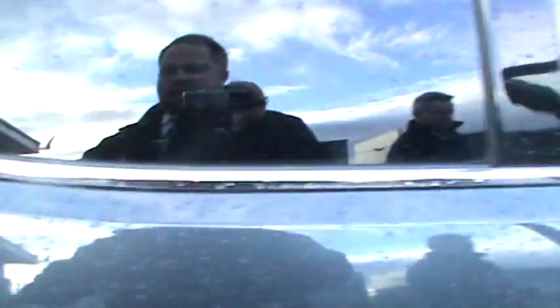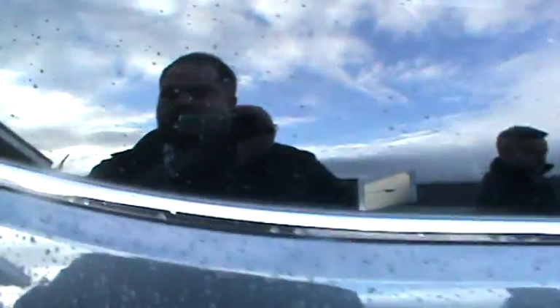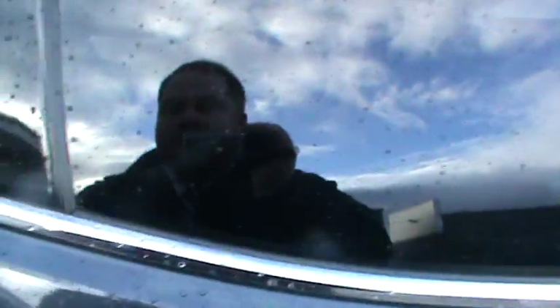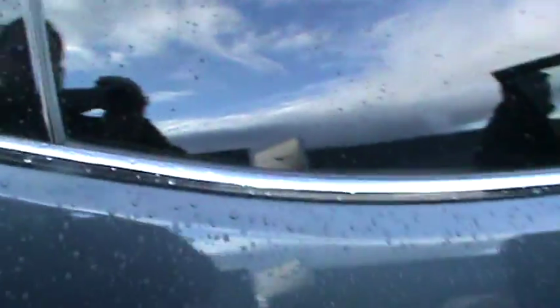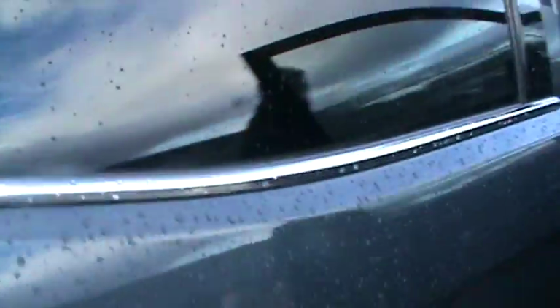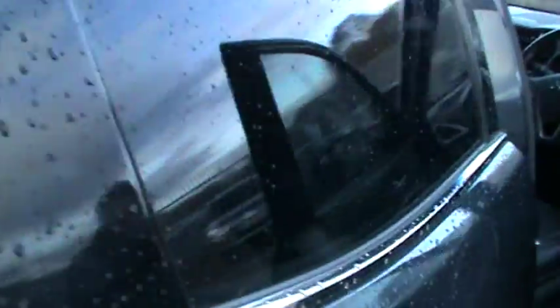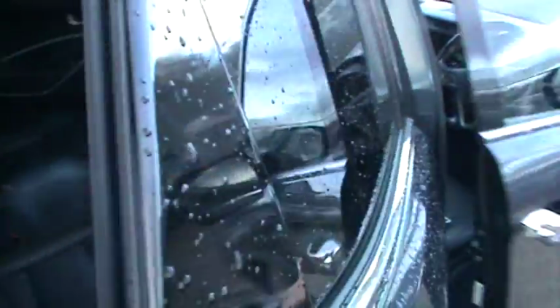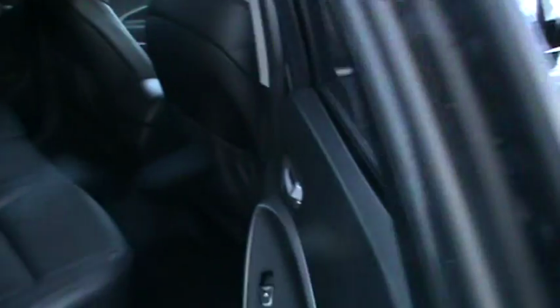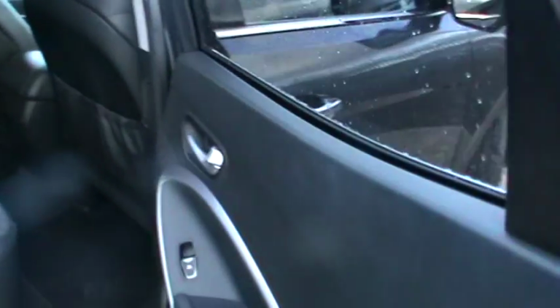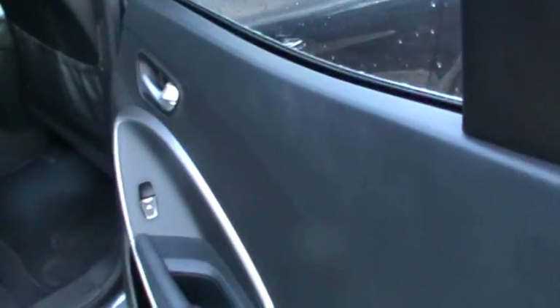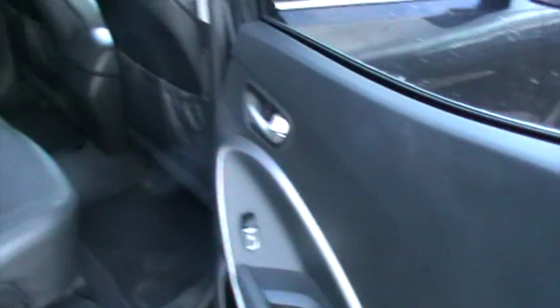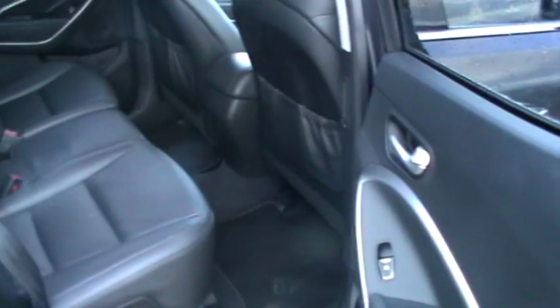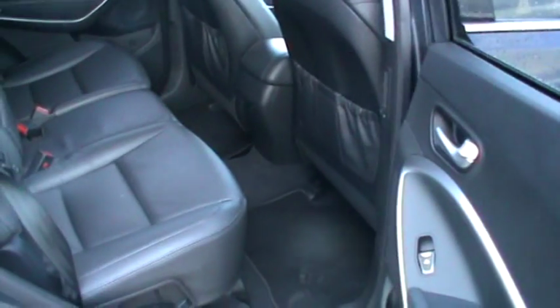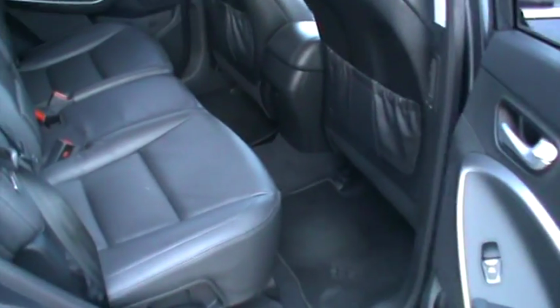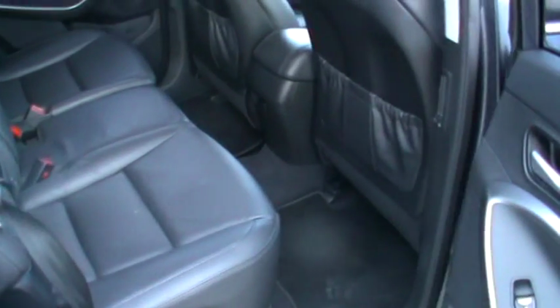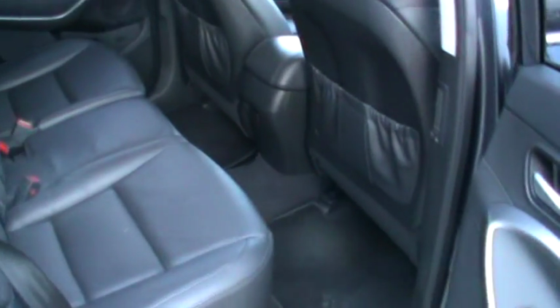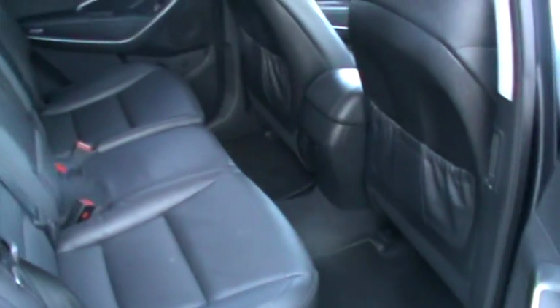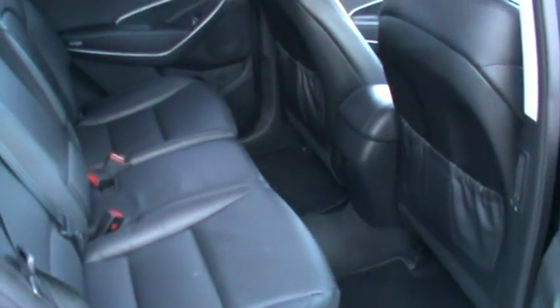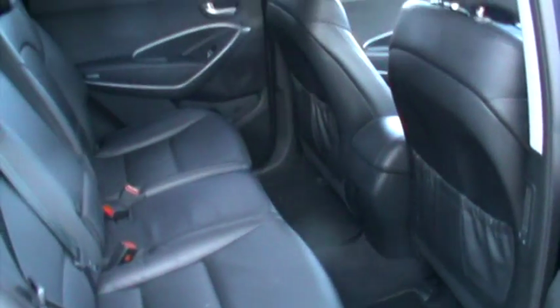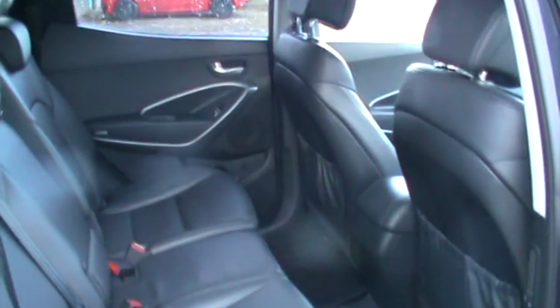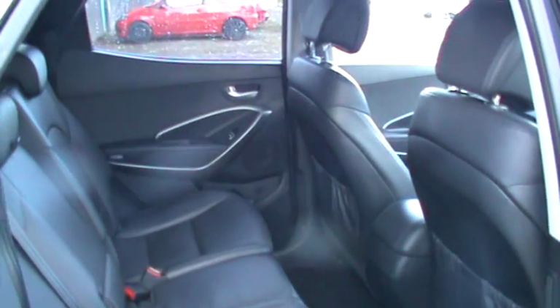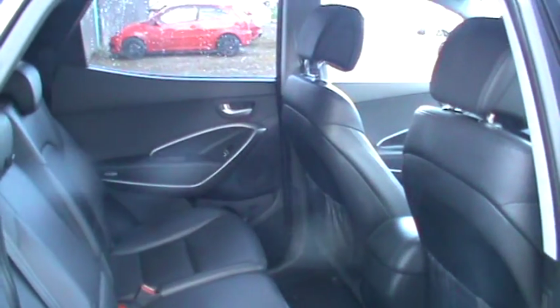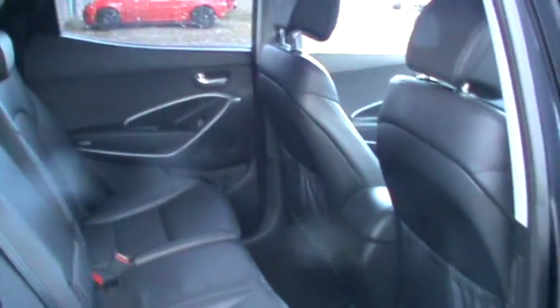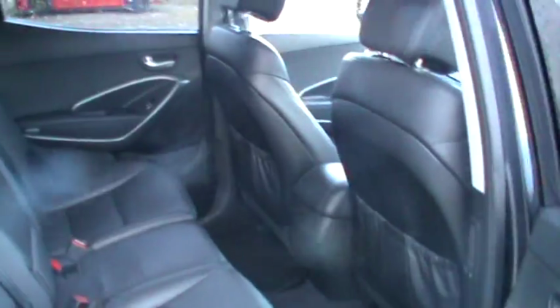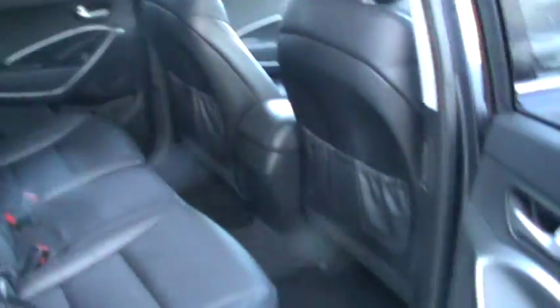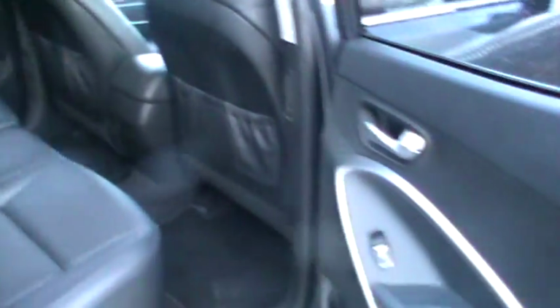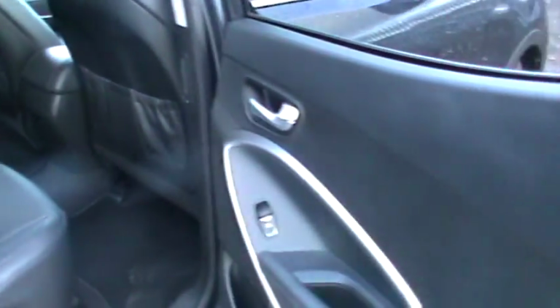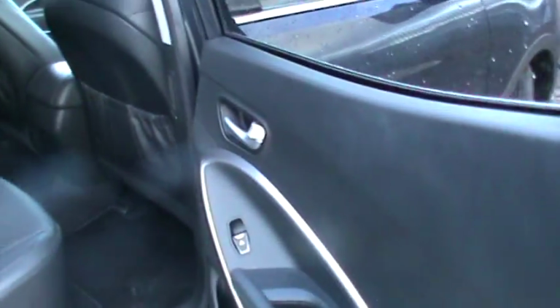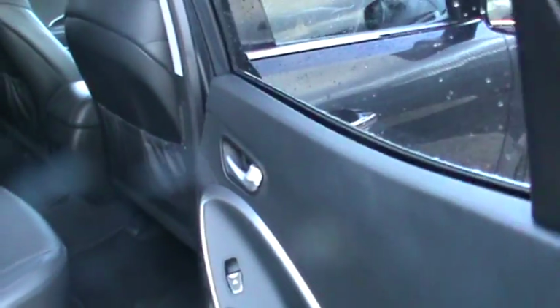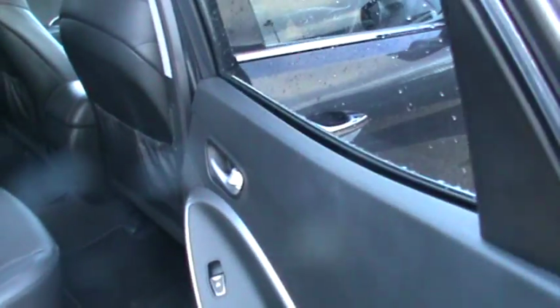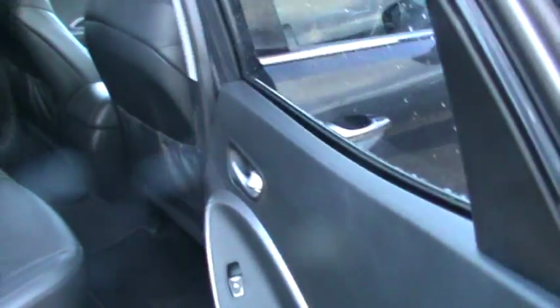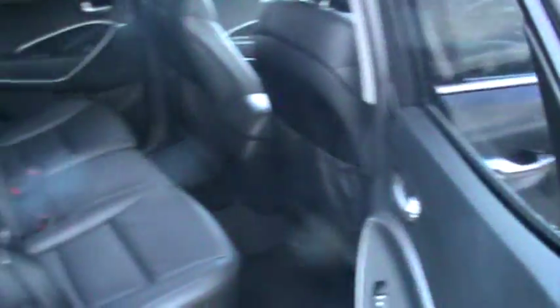I'll take you inside the back now. You can see it's got your three rear seats there and they're all leather in the back as well. You've also got electric windows in the back.